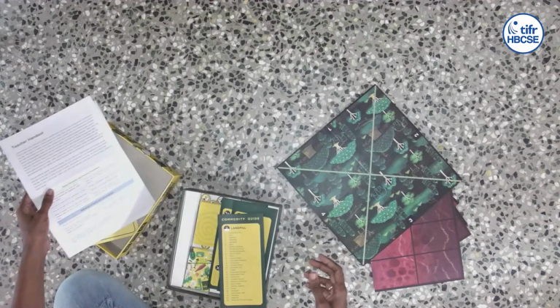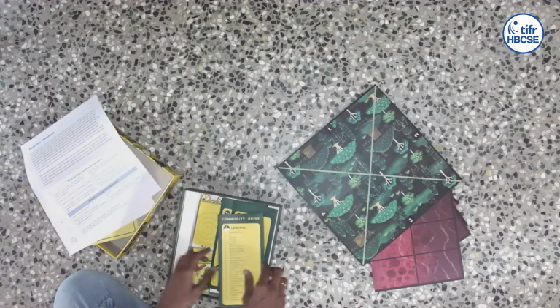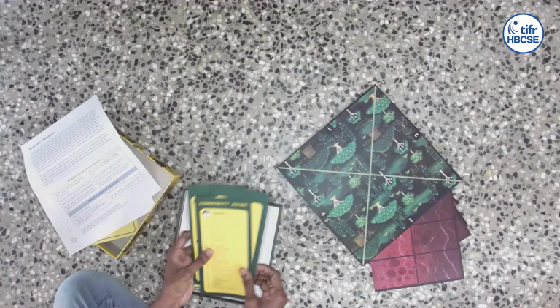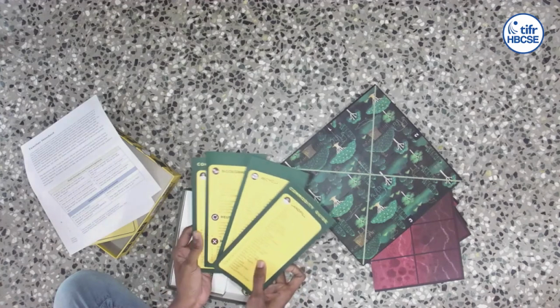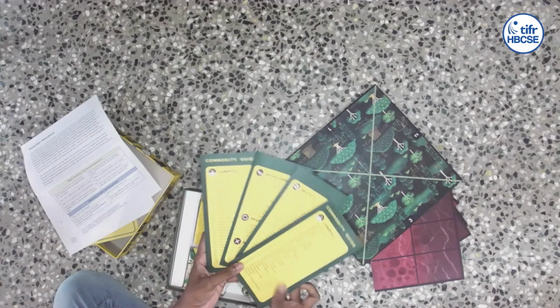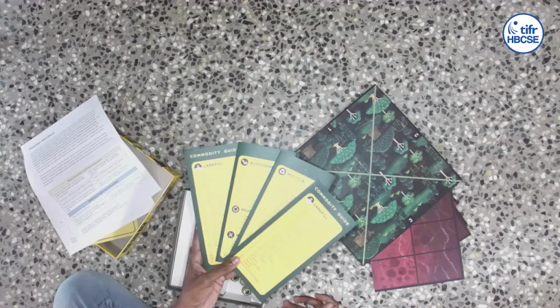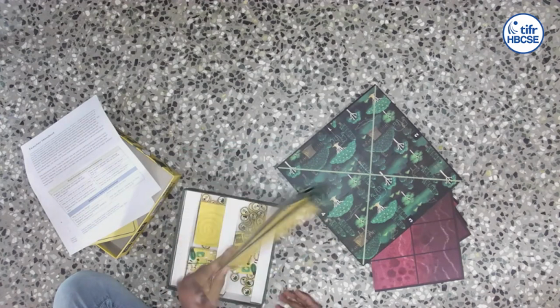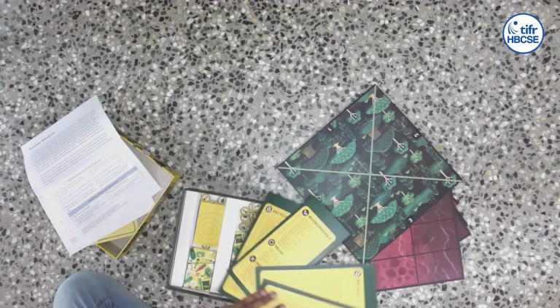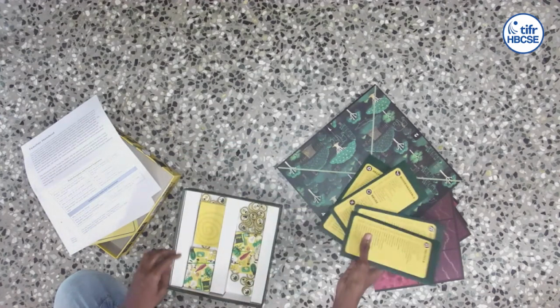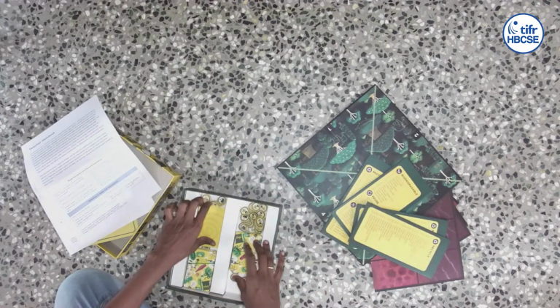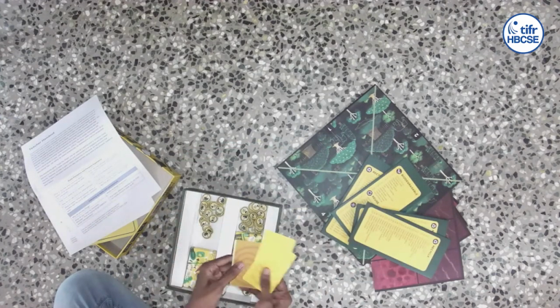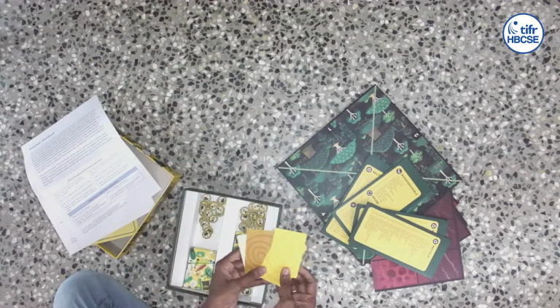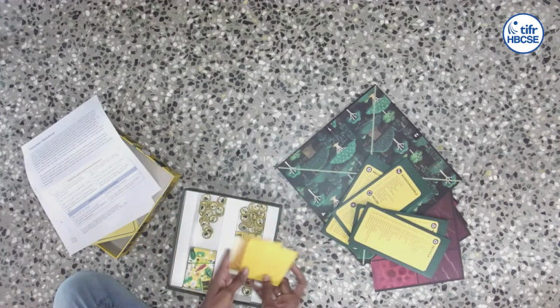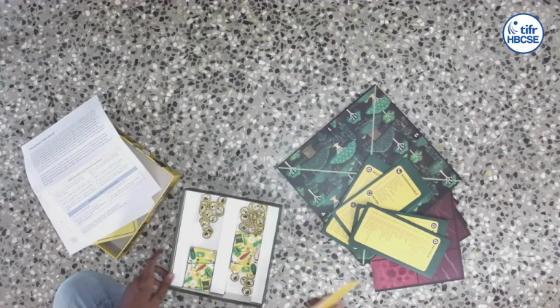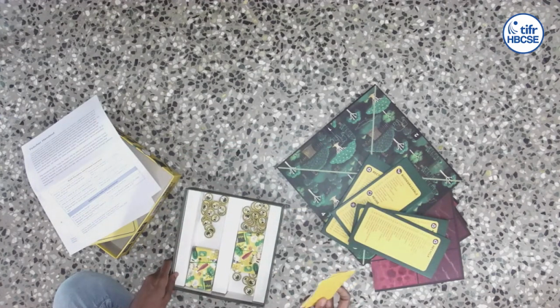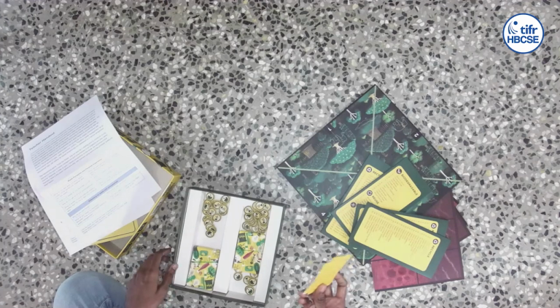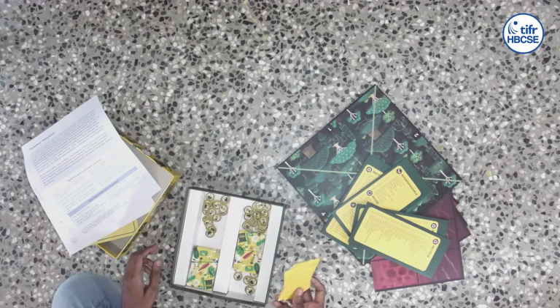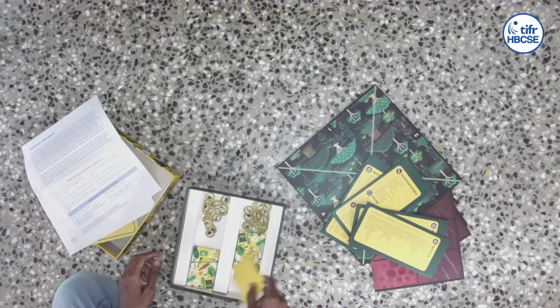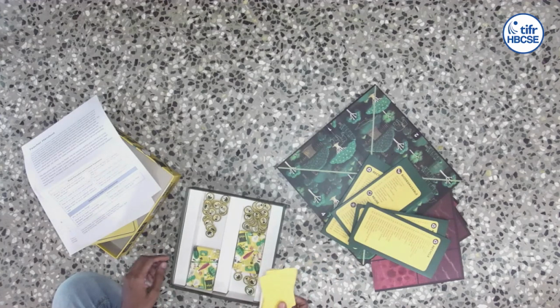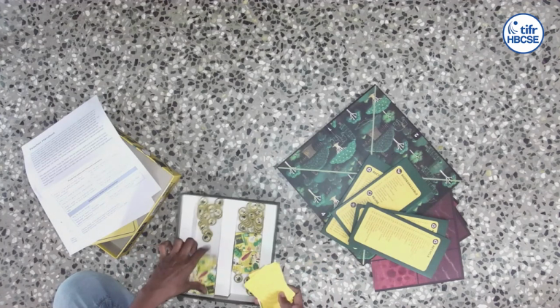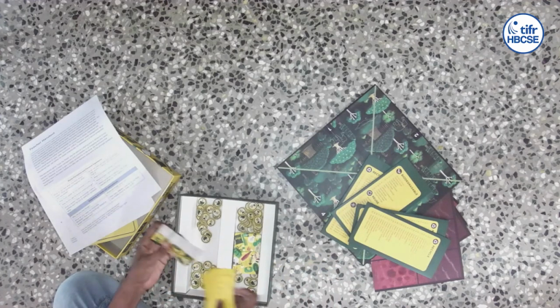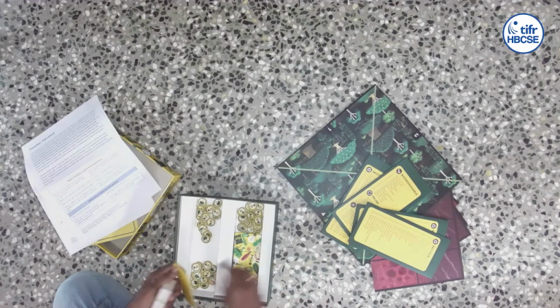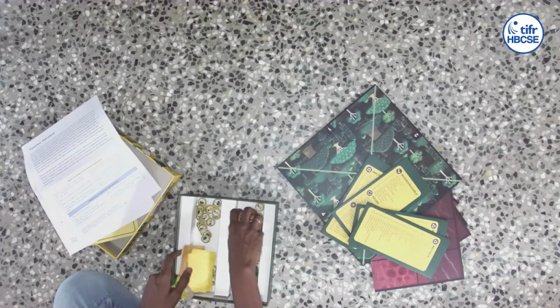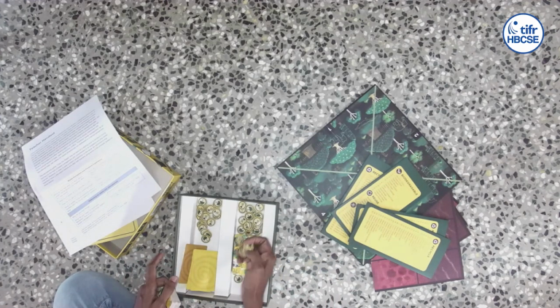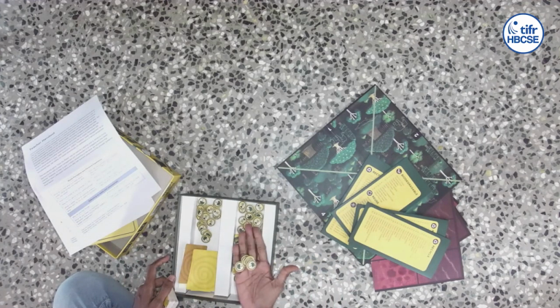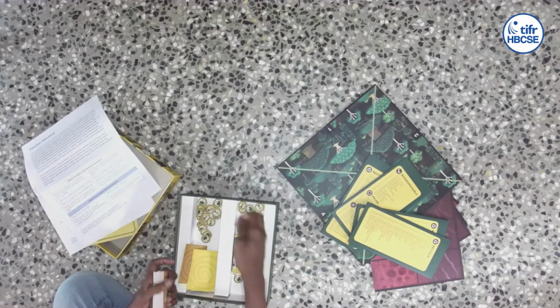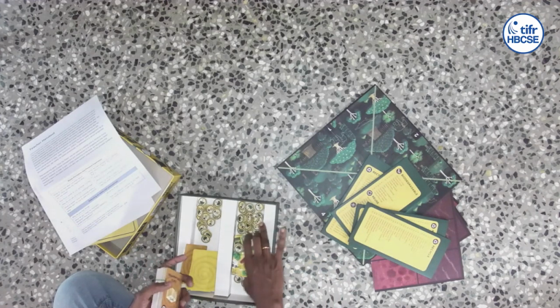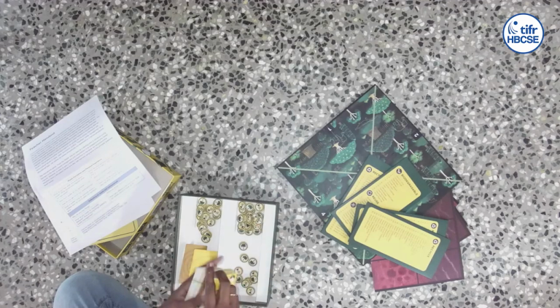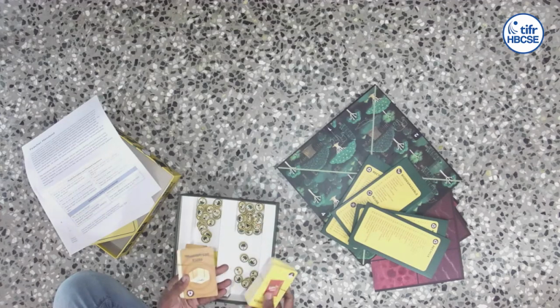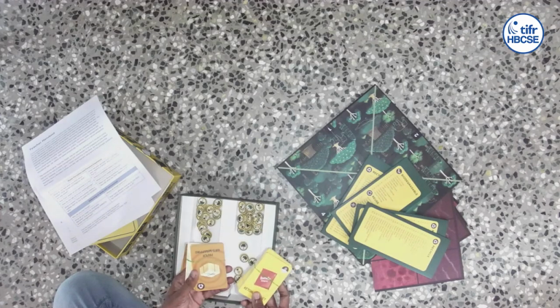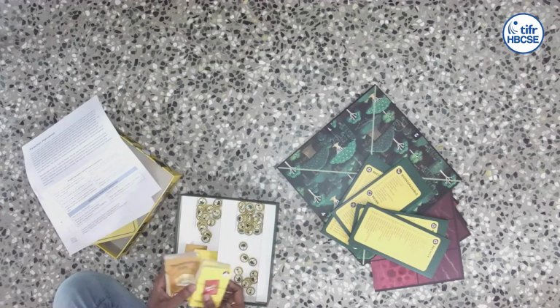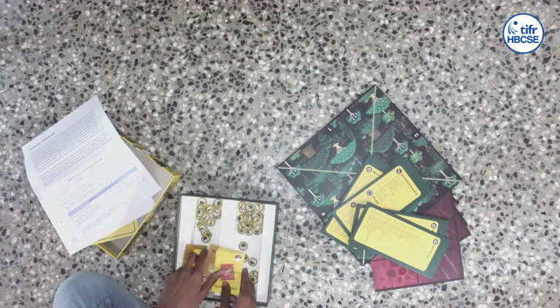Apart from that, there will be four commodity guides. There are these blank cards which are spare in case you lose the original ones. And then you have these three tokens and lastly the original set of 85 cards.